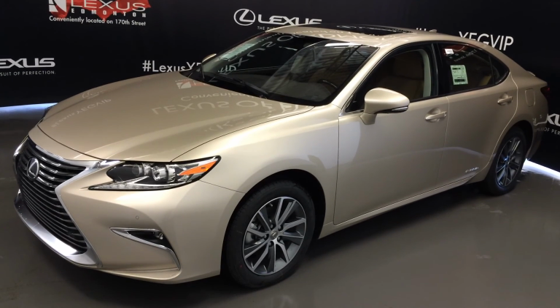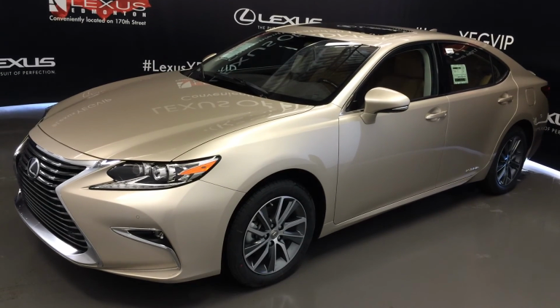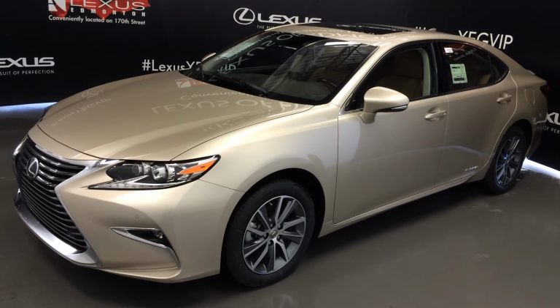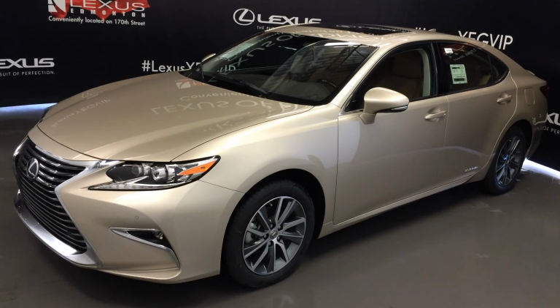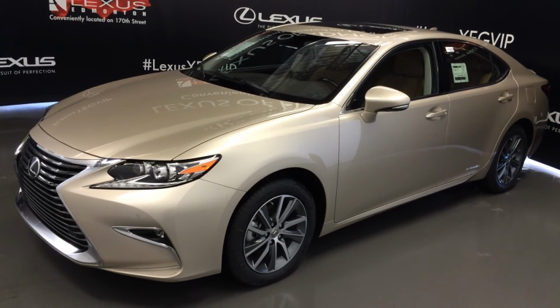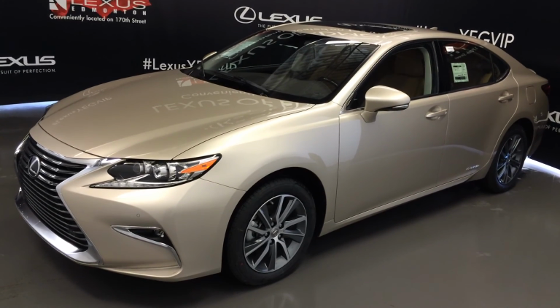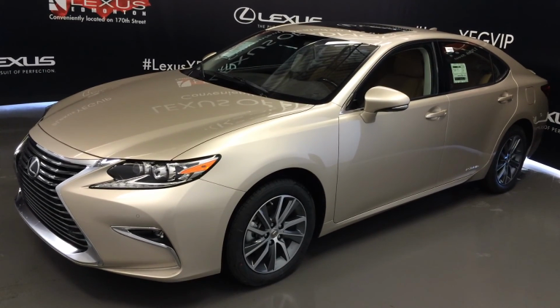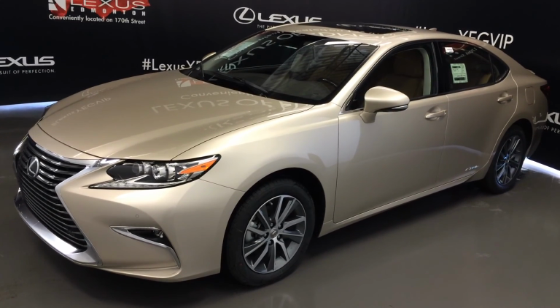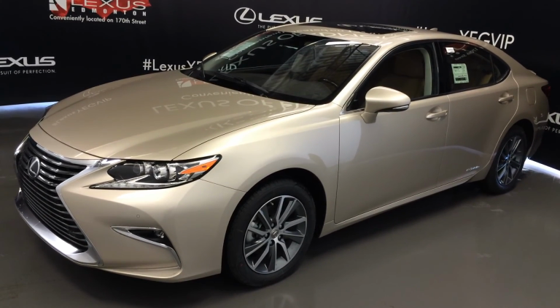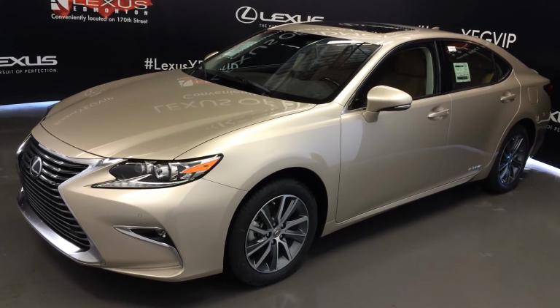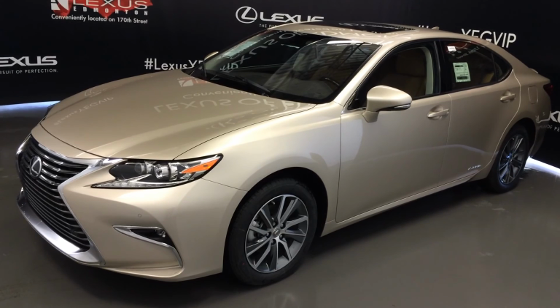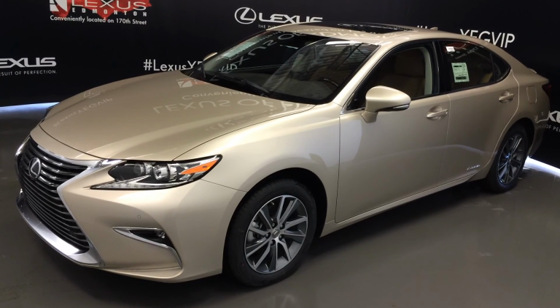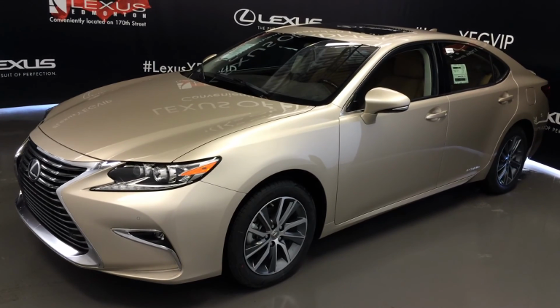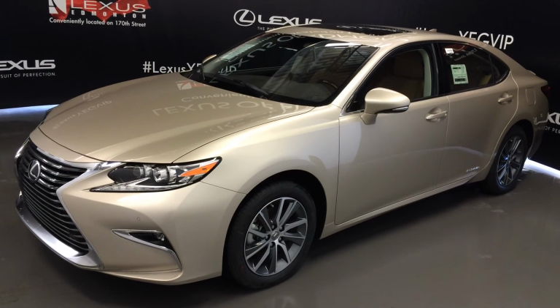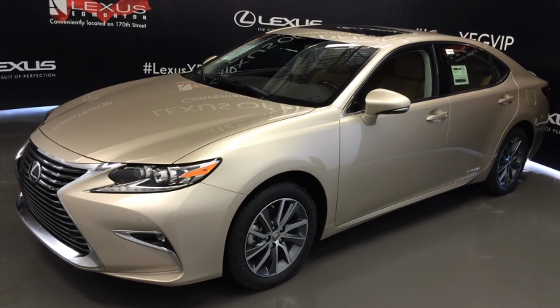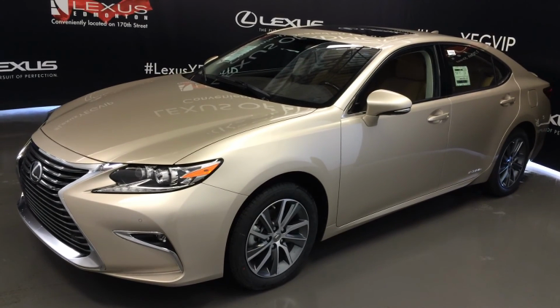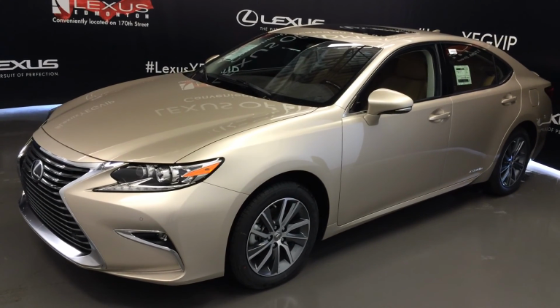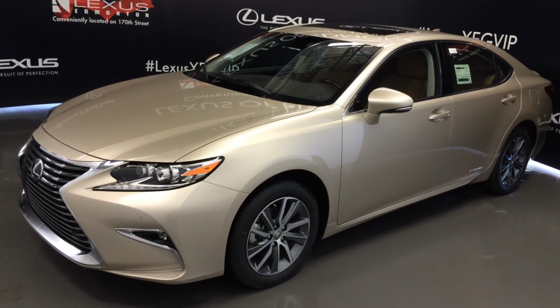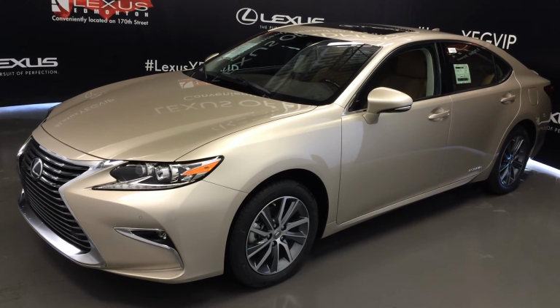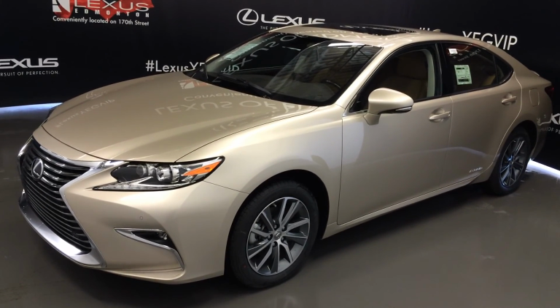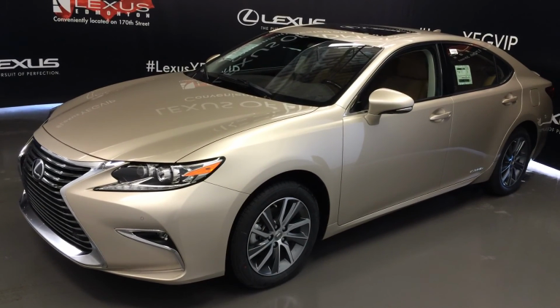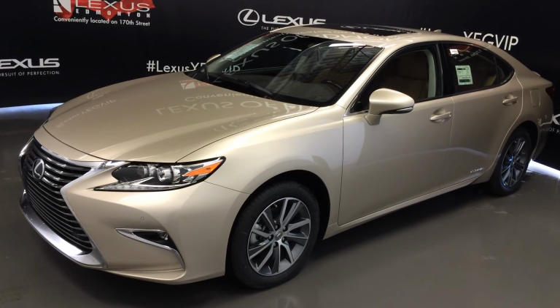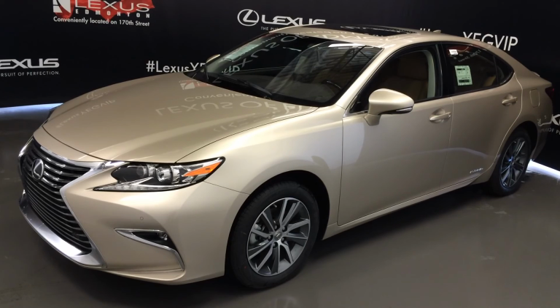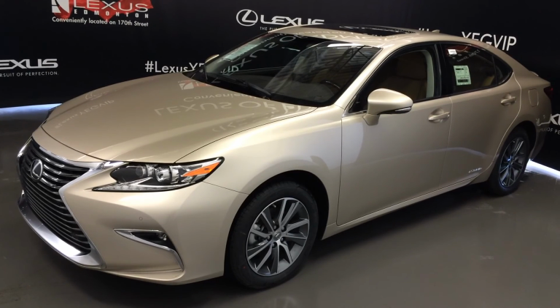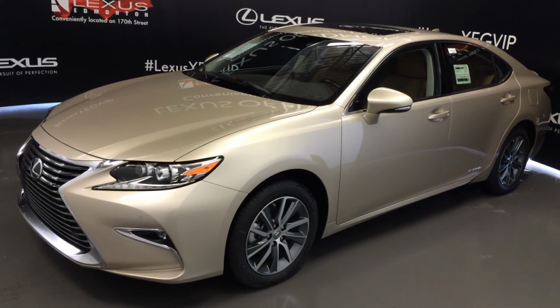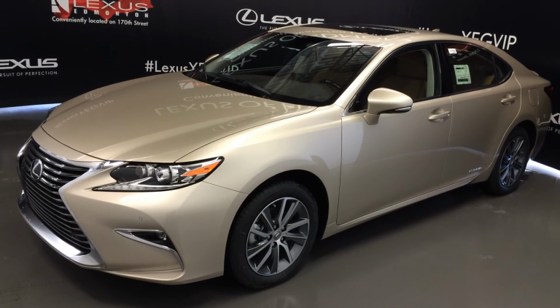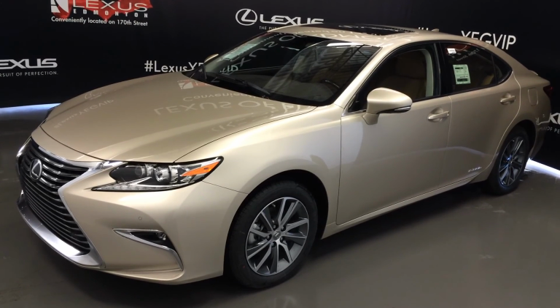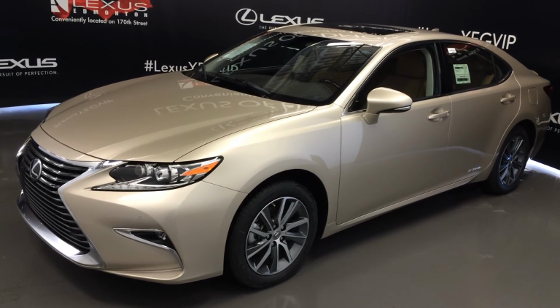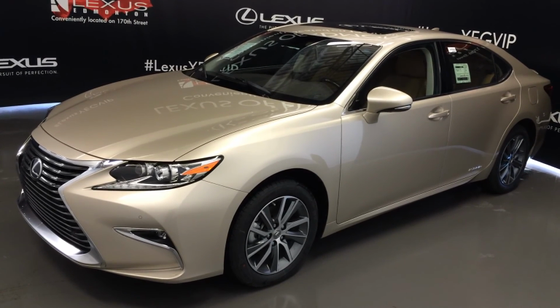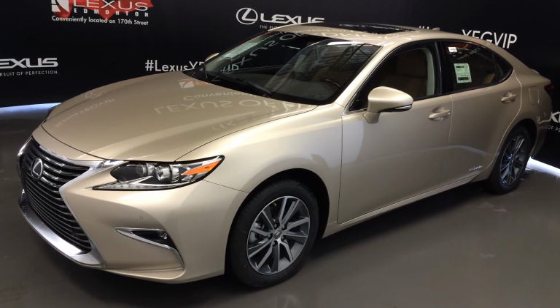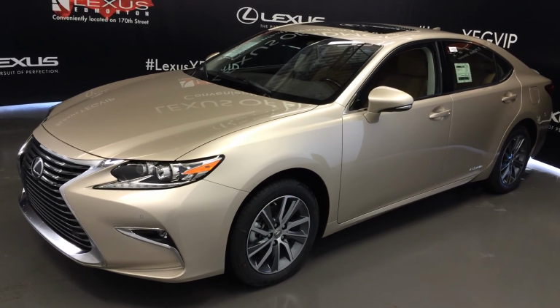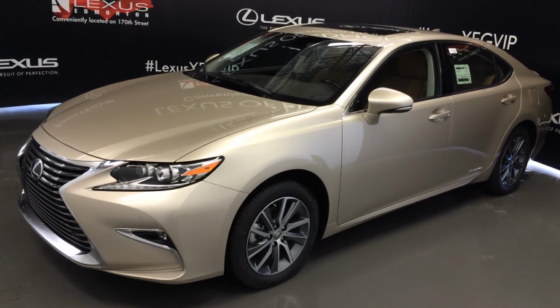We're looking at a 2016 Lexus ES300H Hybrid. It runs on regular fuel, front wheel drive, tan metallic exterior, flaxen leather inside with wood trim, 4 door, 5 passenger. This is the 2-ring package.